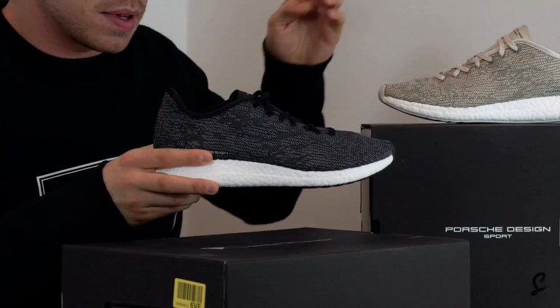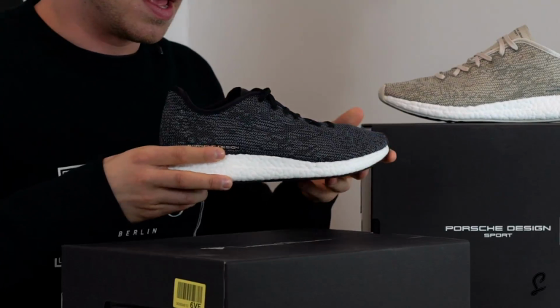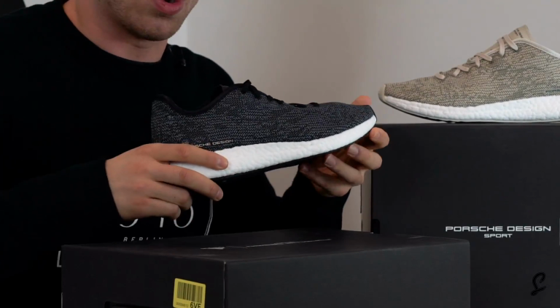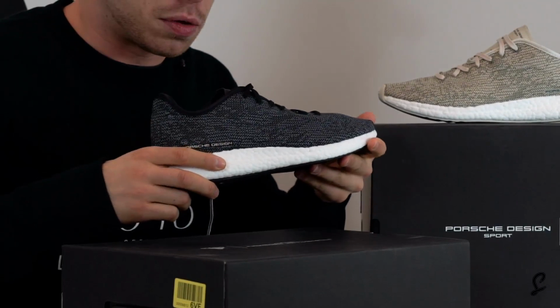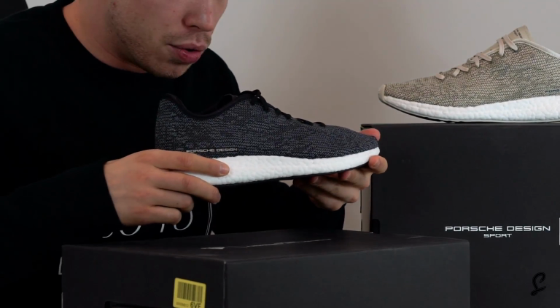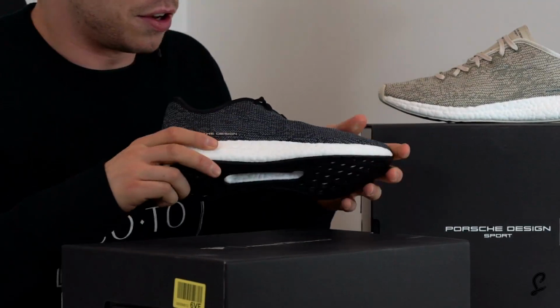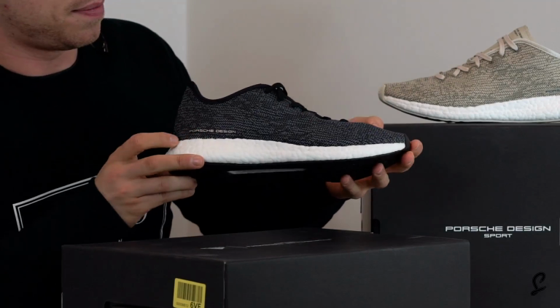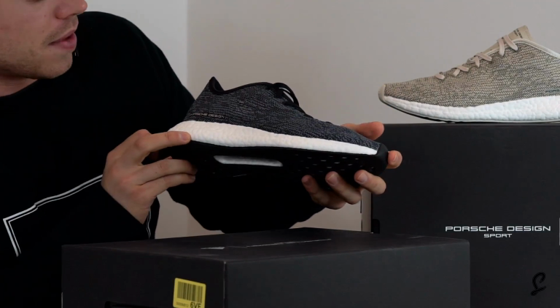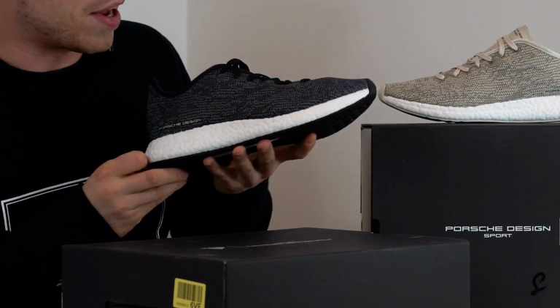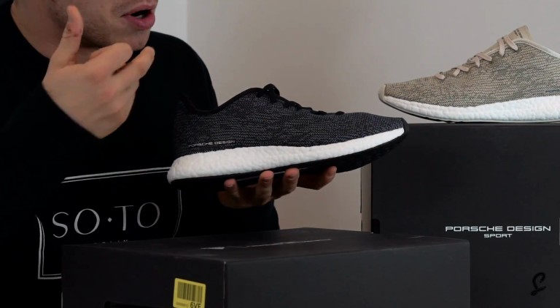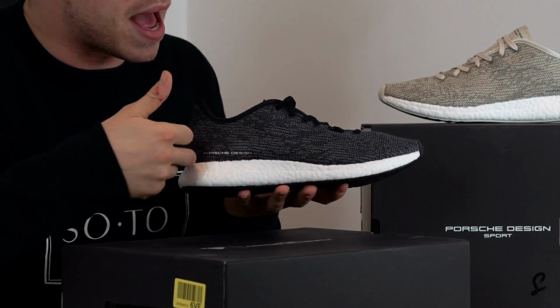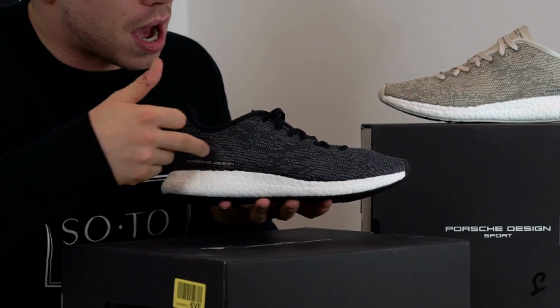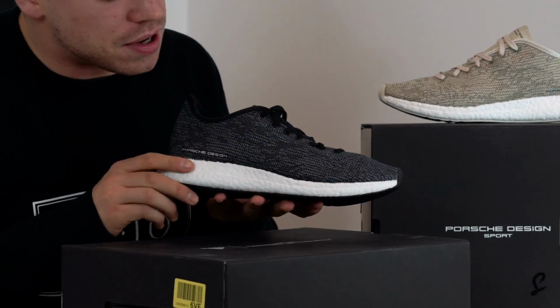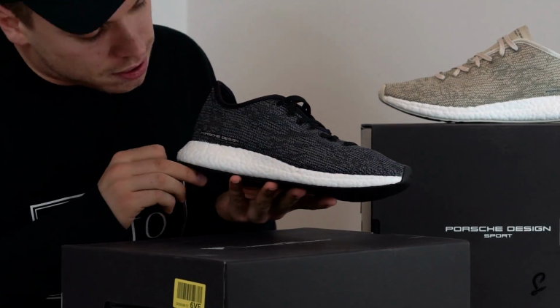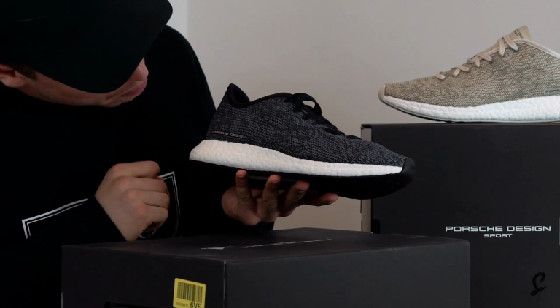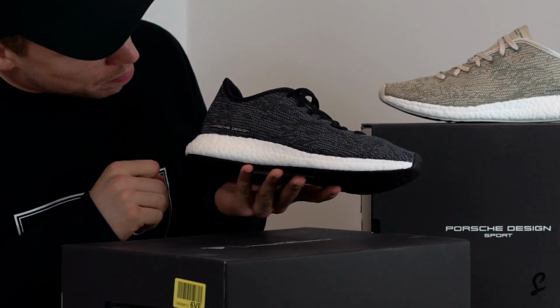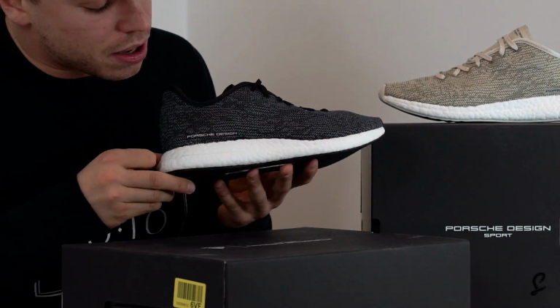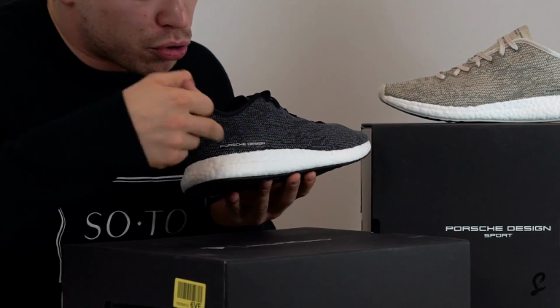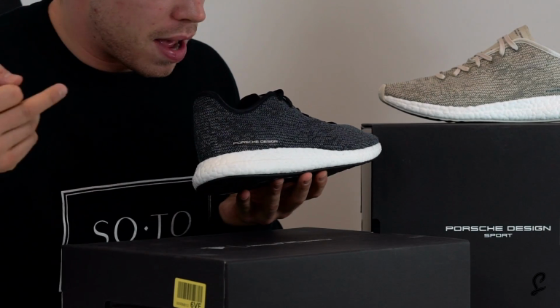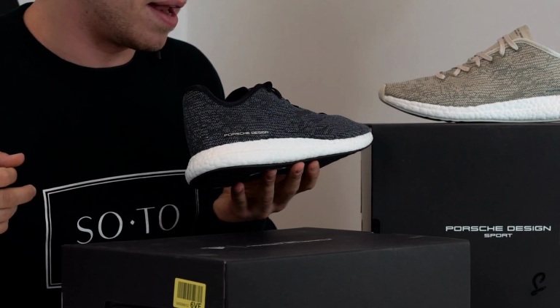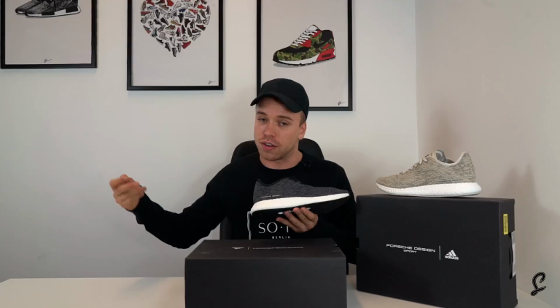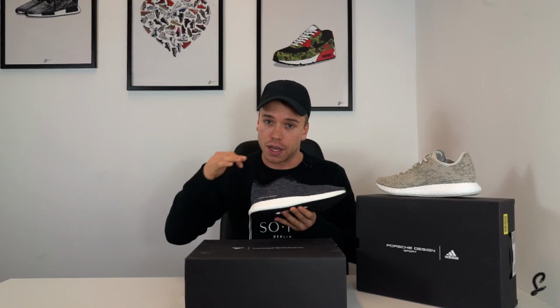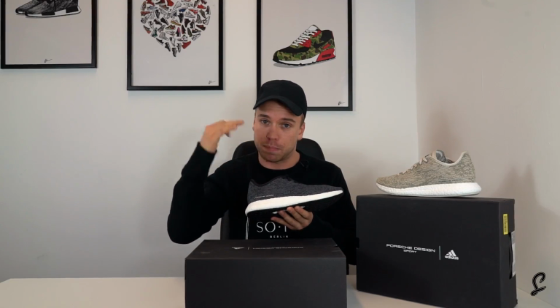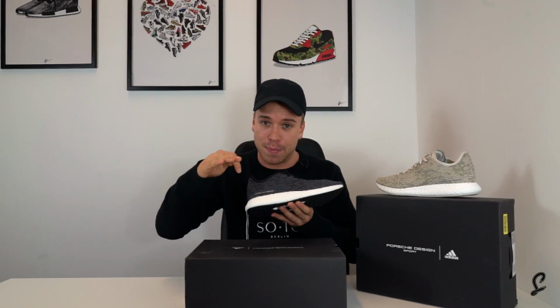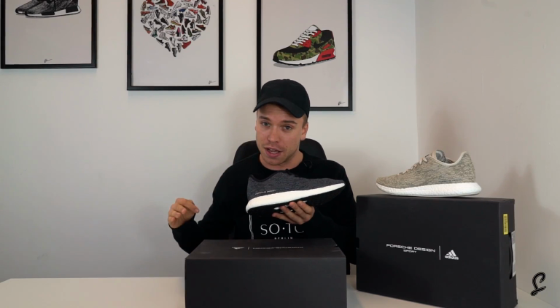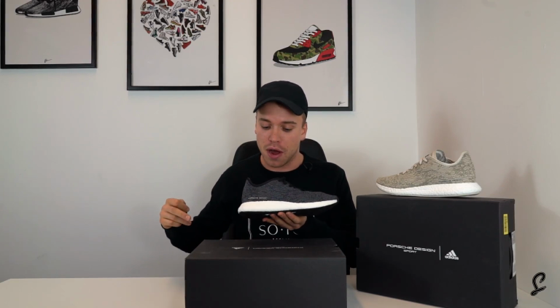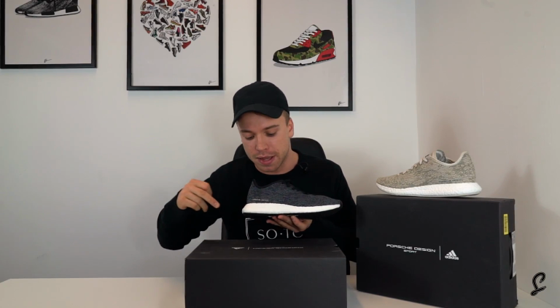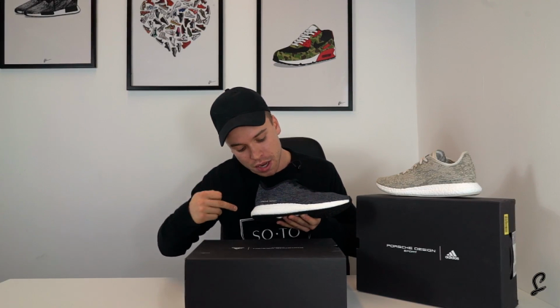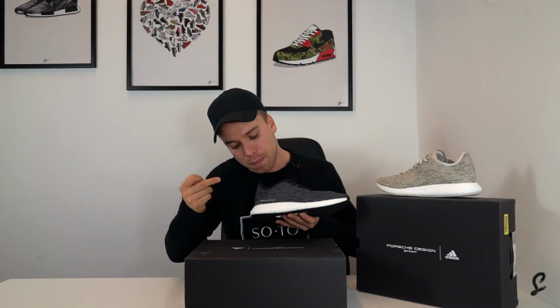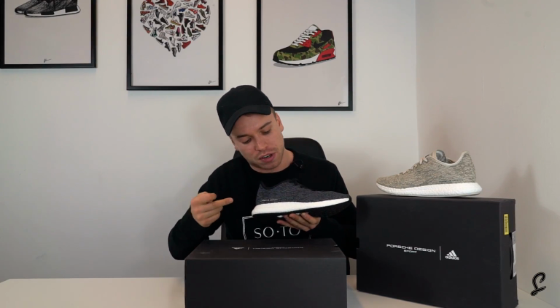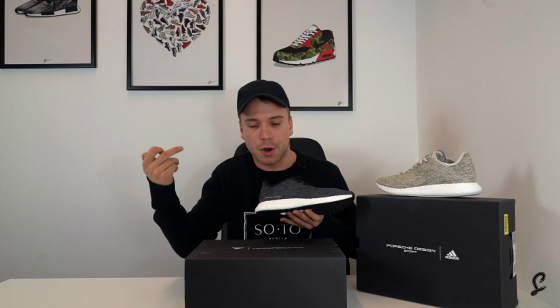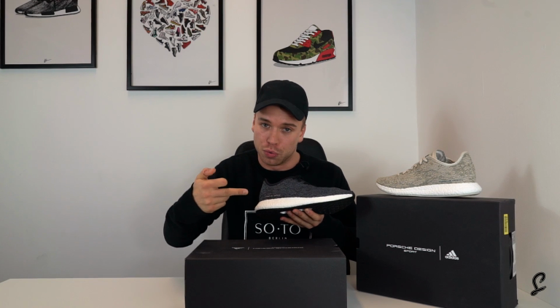This is the Onyx Blue Edition. It's actually blue and black so the upper's knitted blue and black. Porsche Design branding - you're going to spin people out that don't know about these because you've got Porsche Design on Boost.